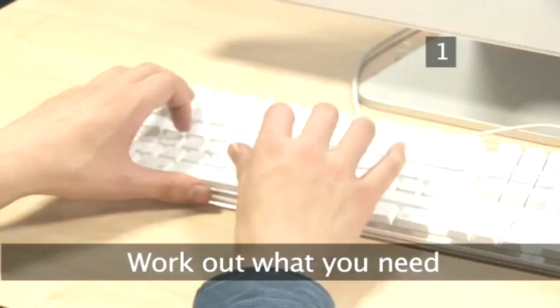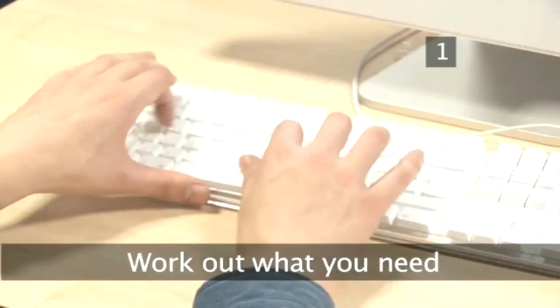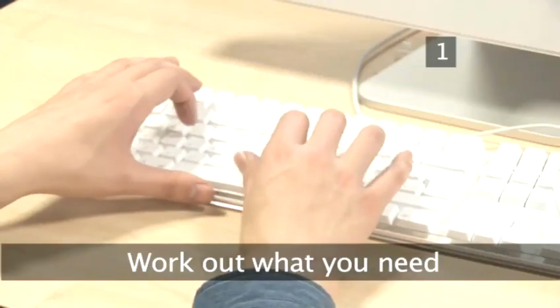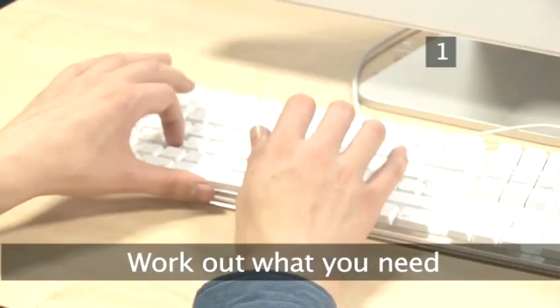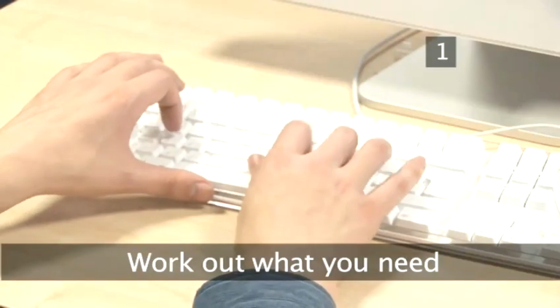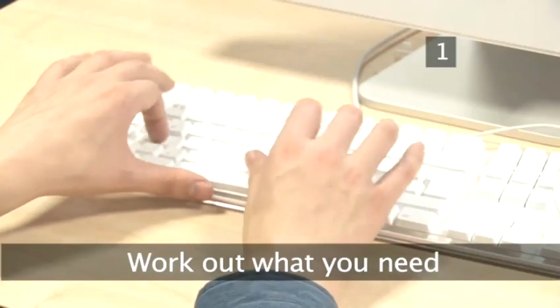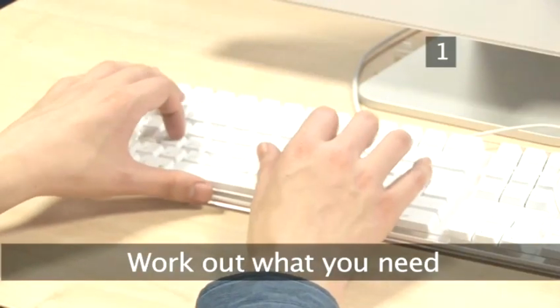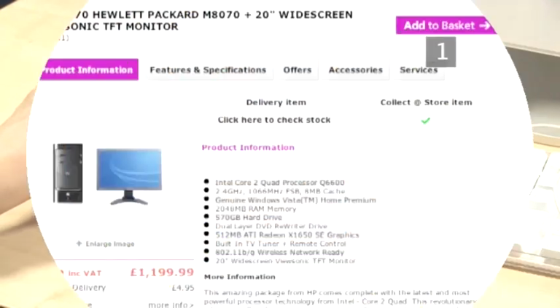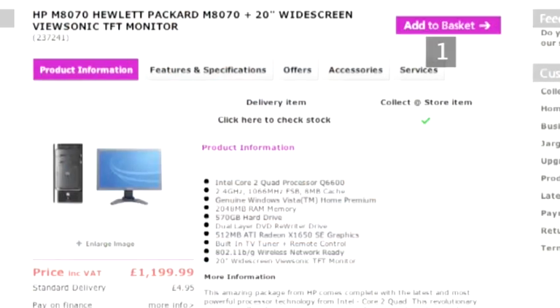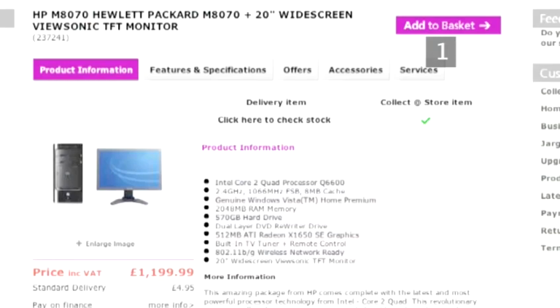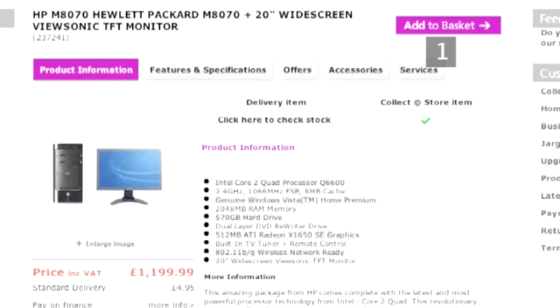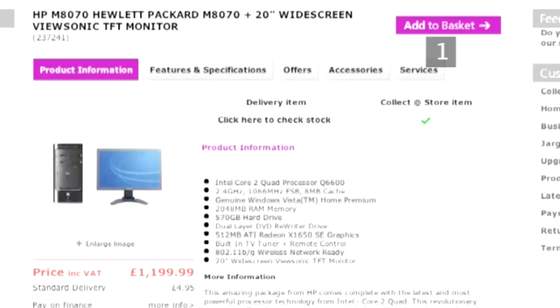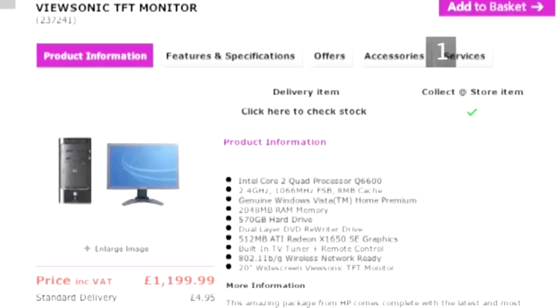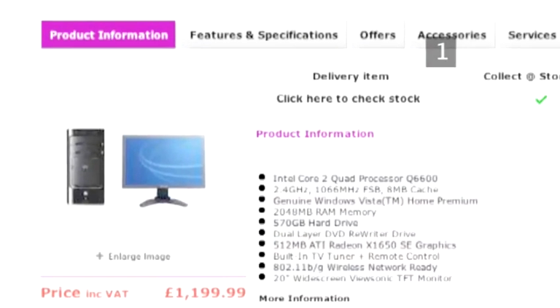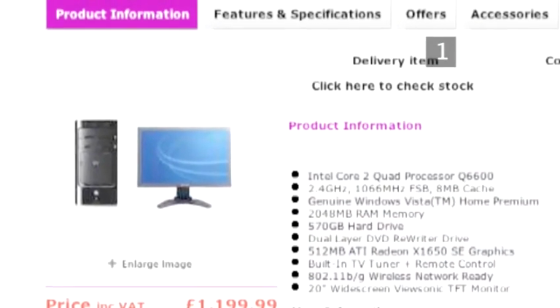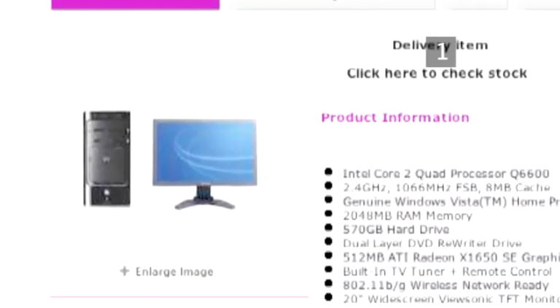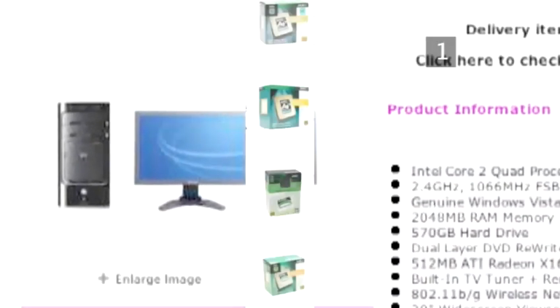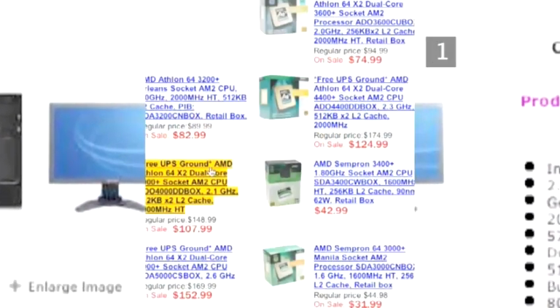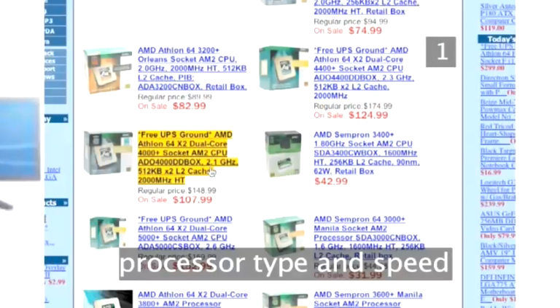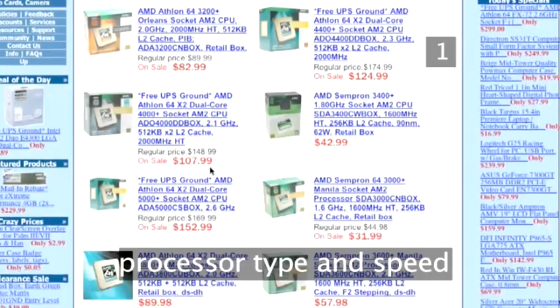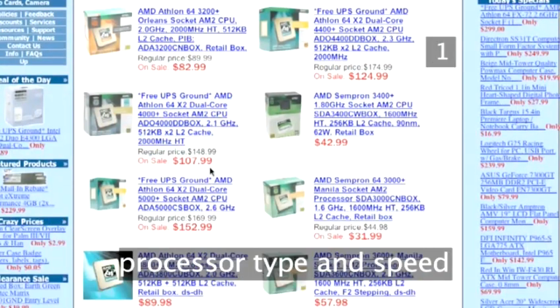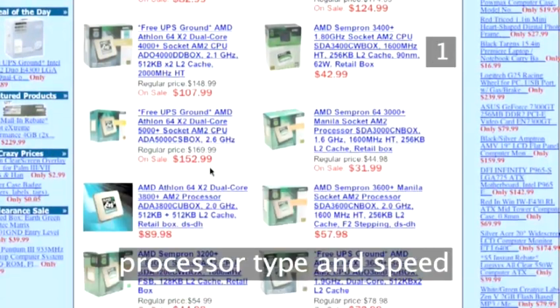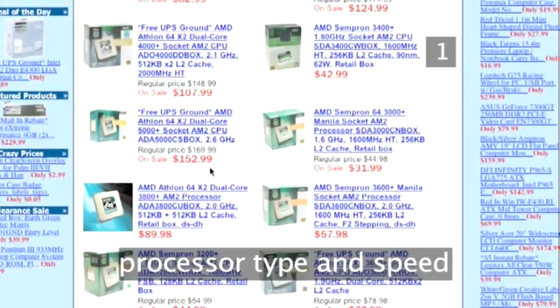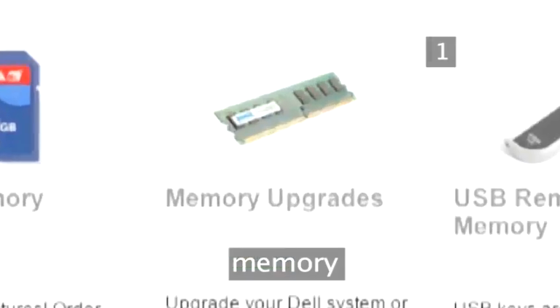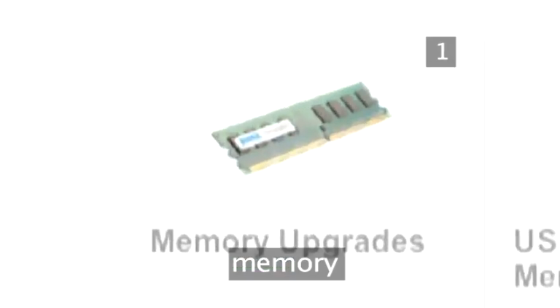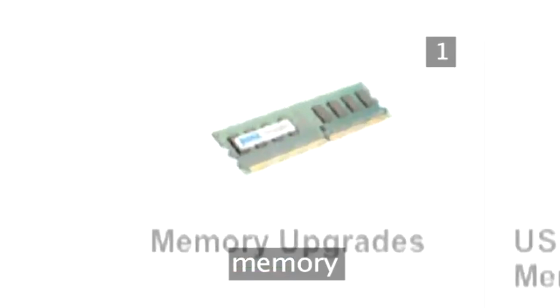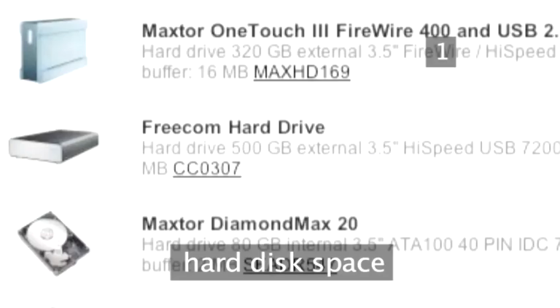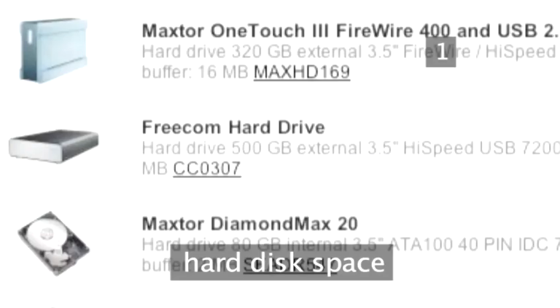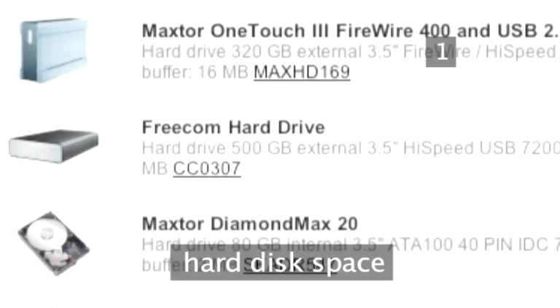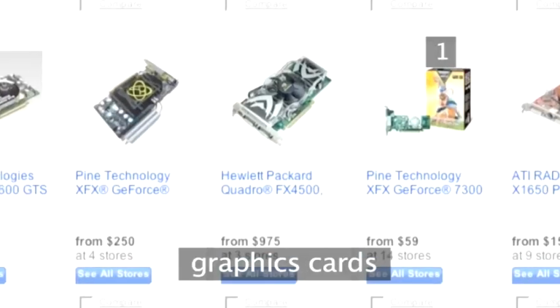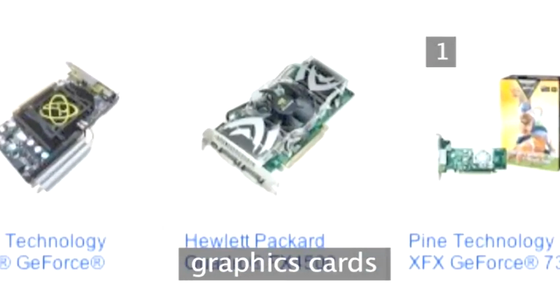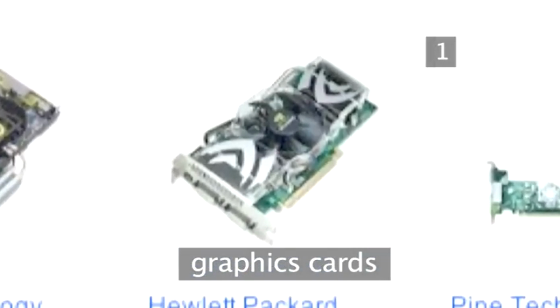Step 1: Work out what you need. First, work out what you'll need from your computer. The areas to look at are processor type and speed, memory, hard disk space, and graphics cards.